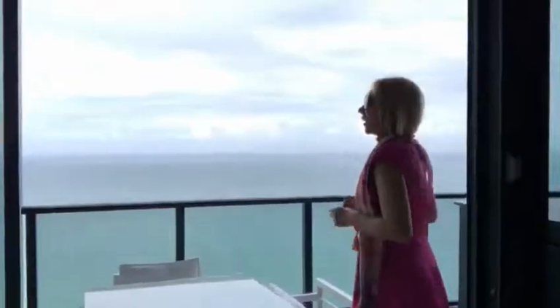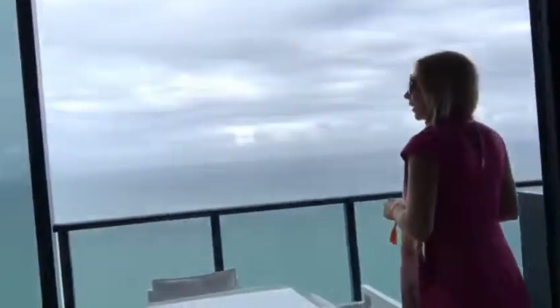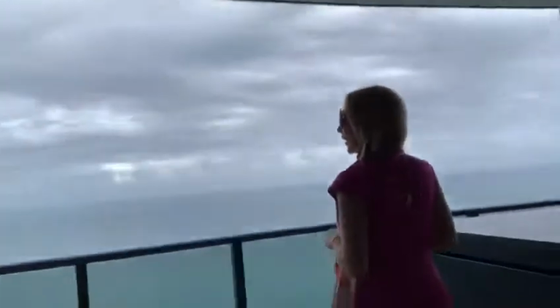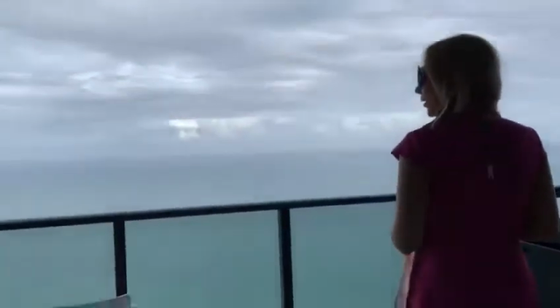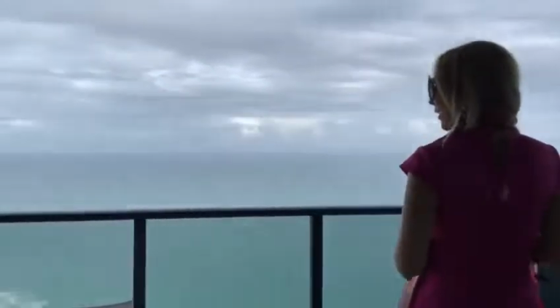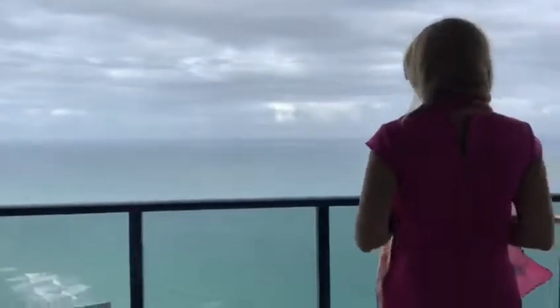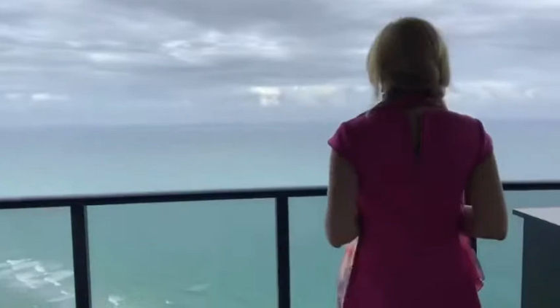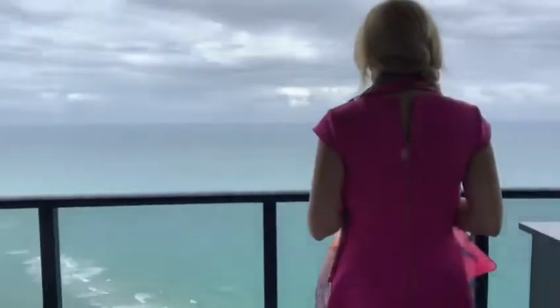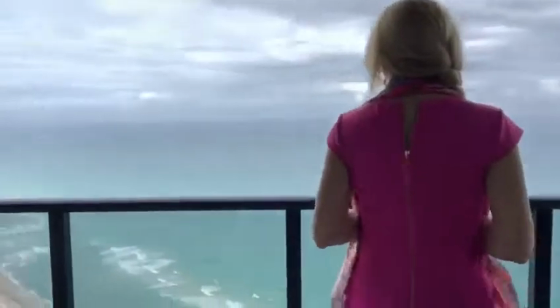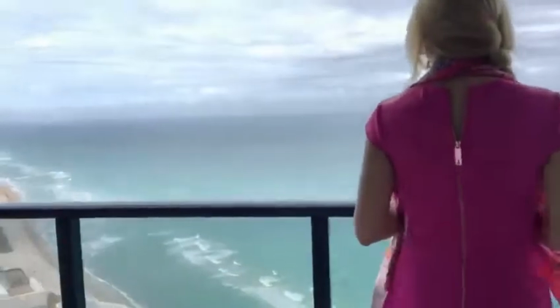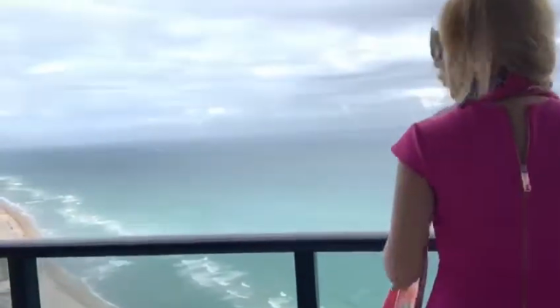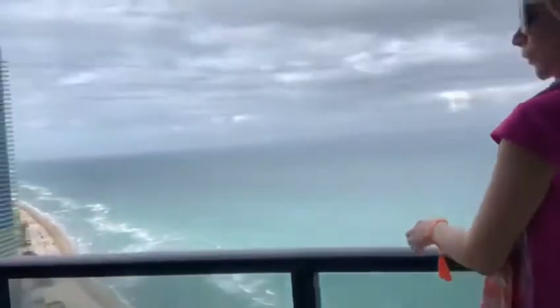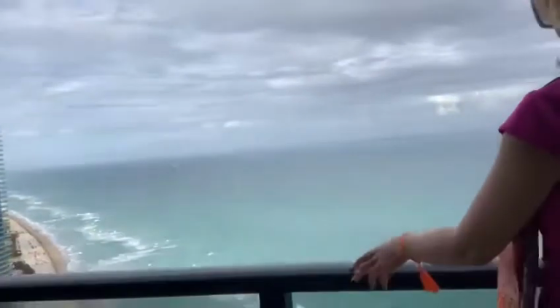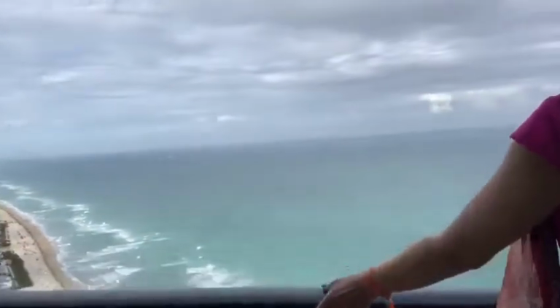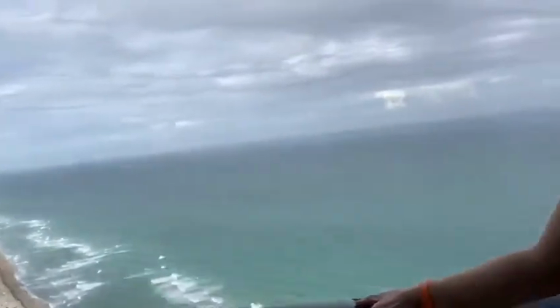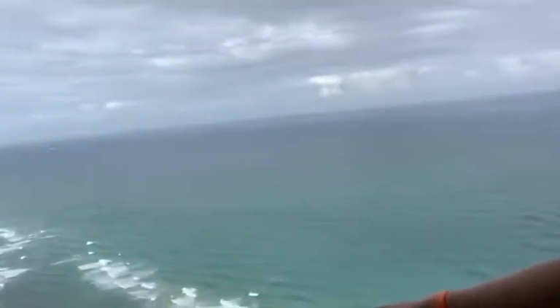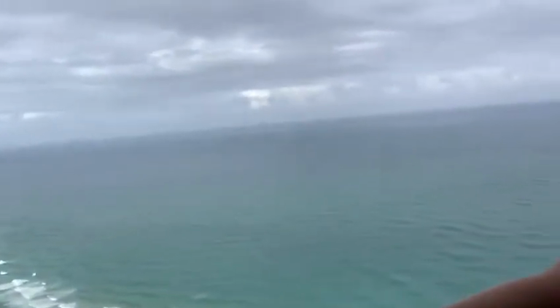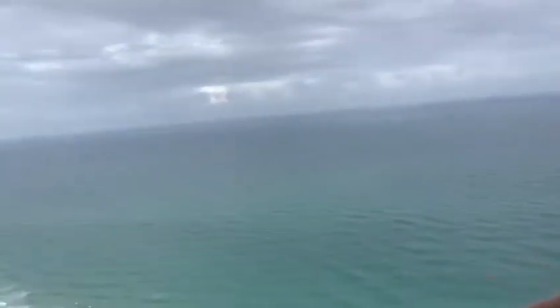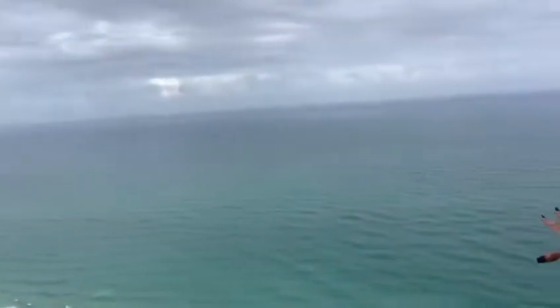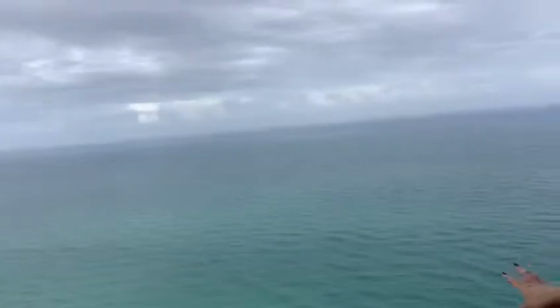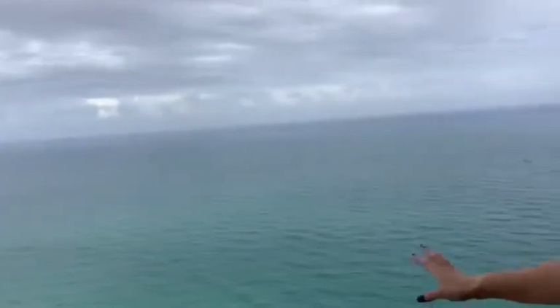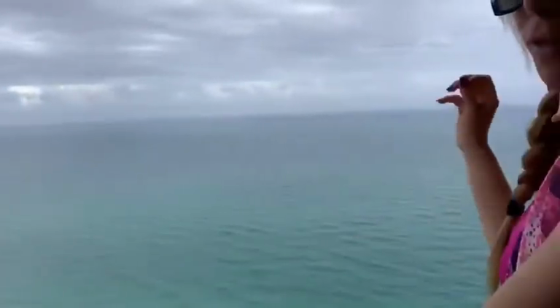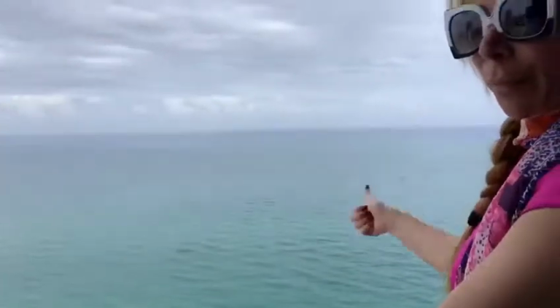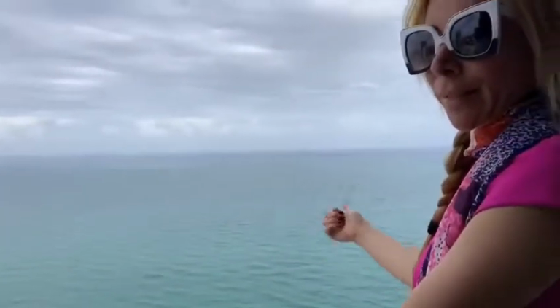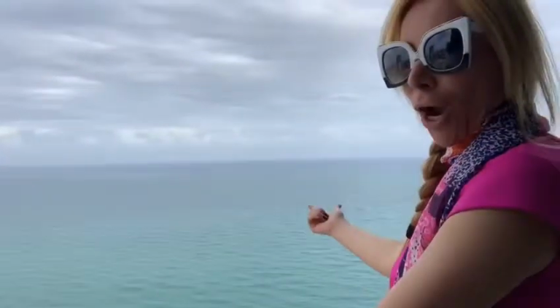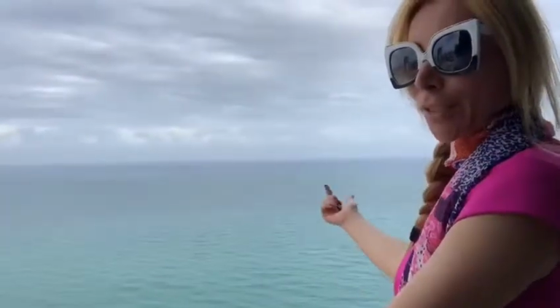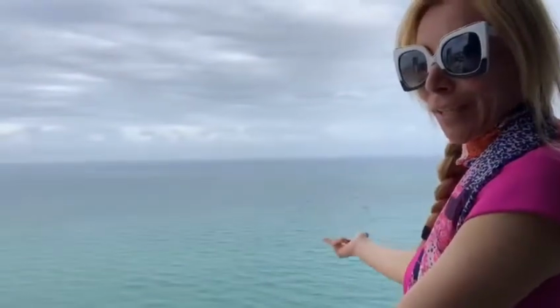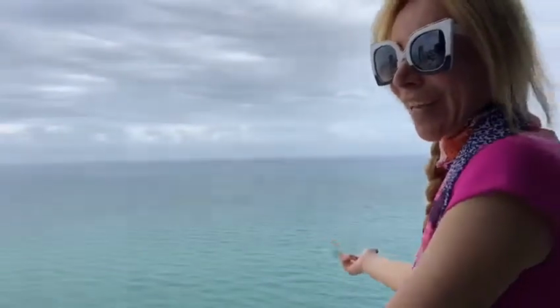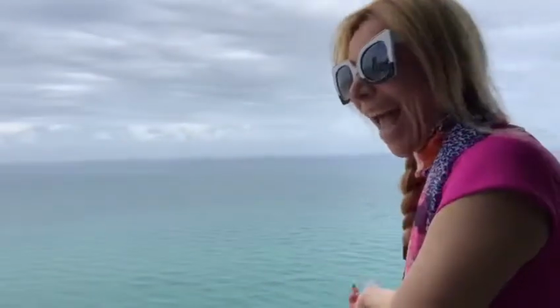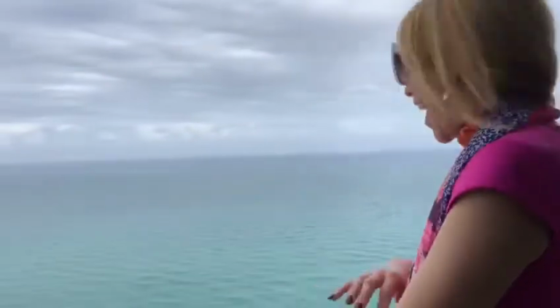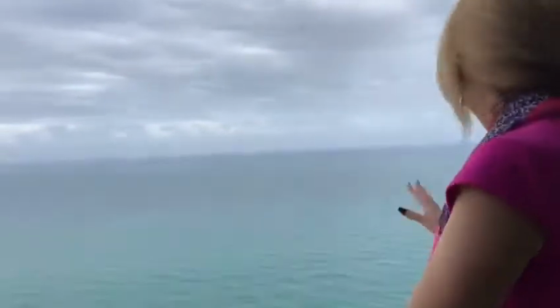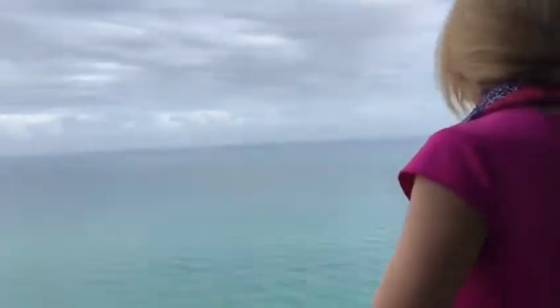It doesn't get better than this because when you look at these views, the turquoise water will show you the mermaids, the sharks, the dolphins — and everything in between. That's amazing.